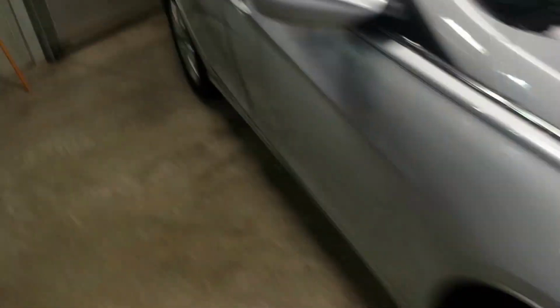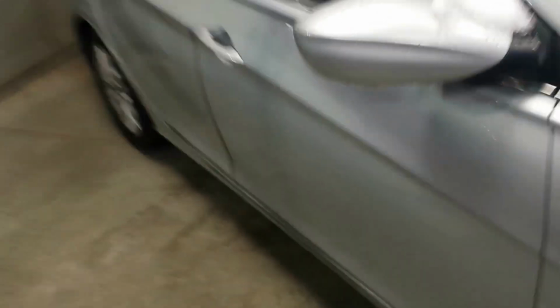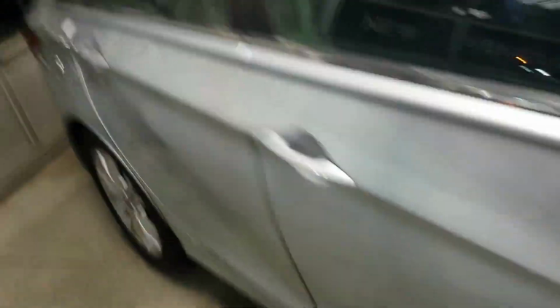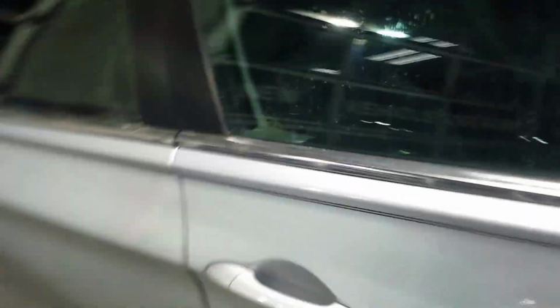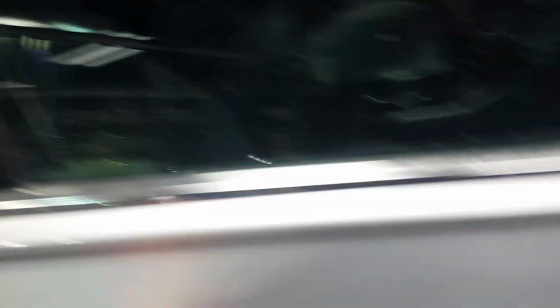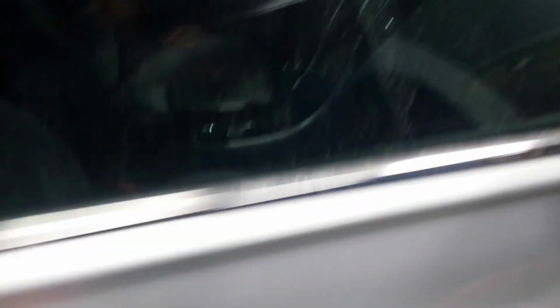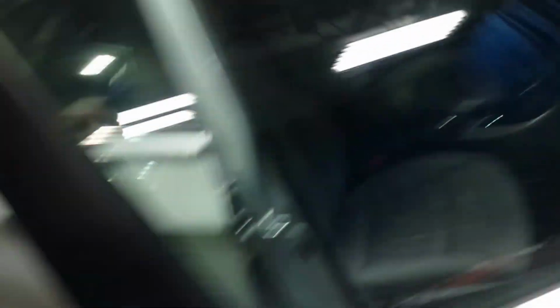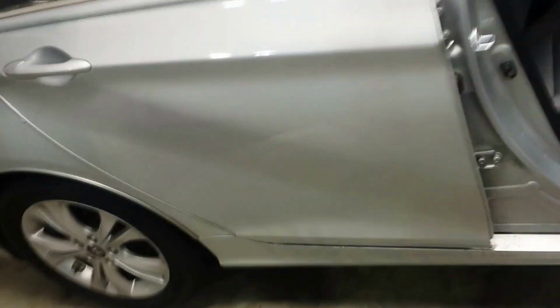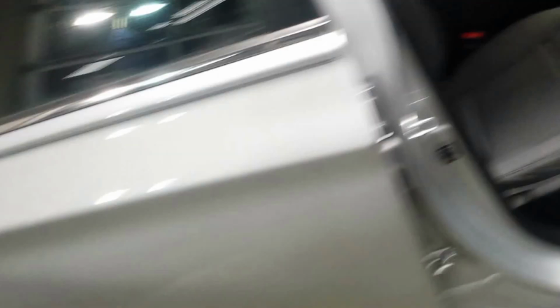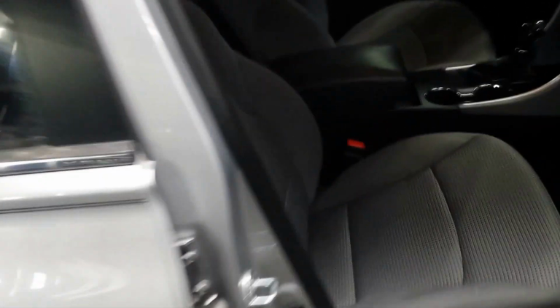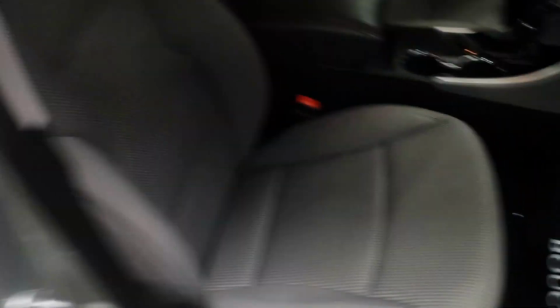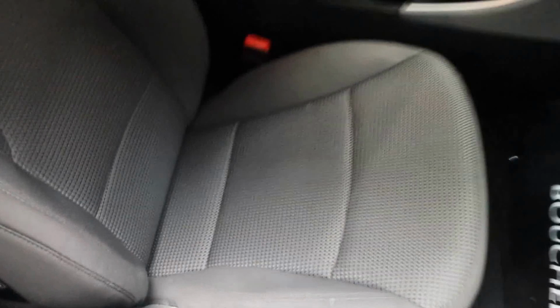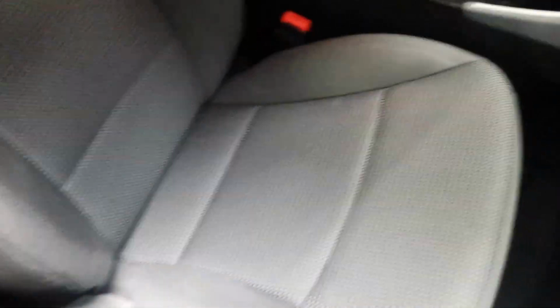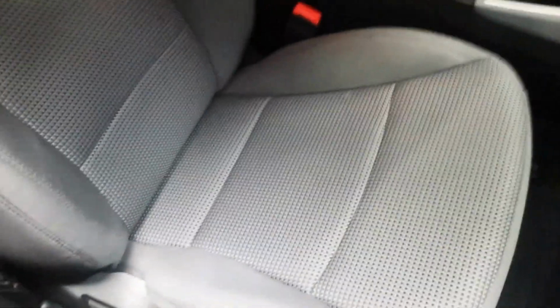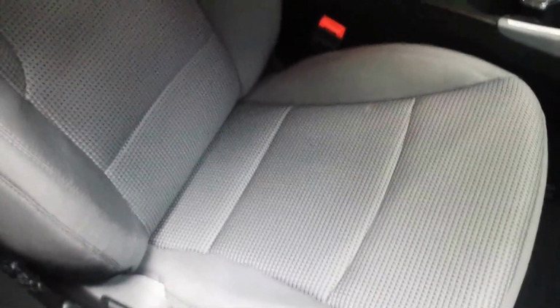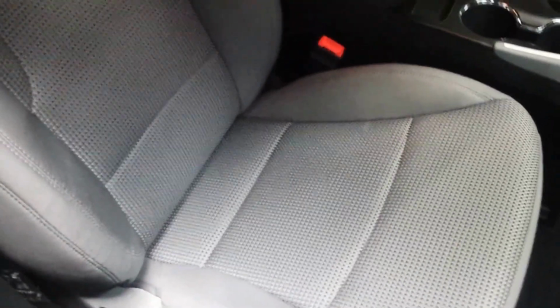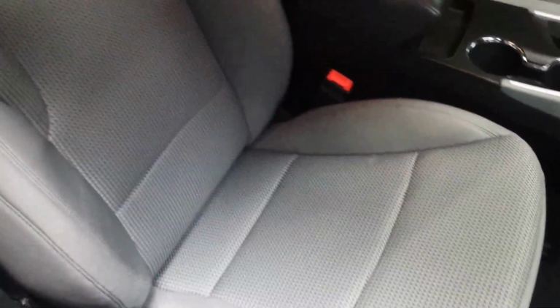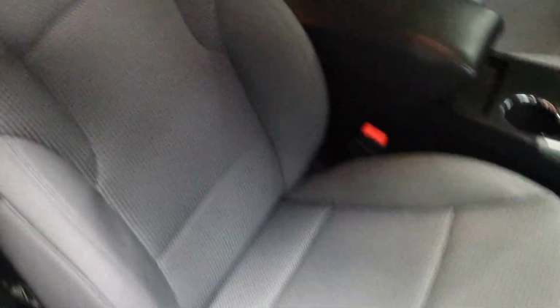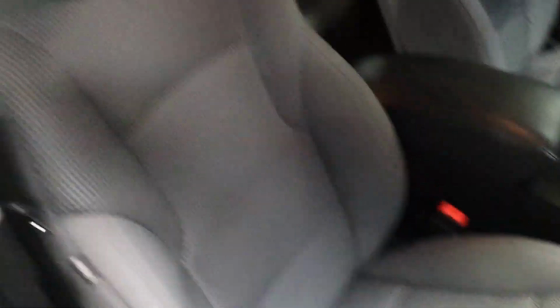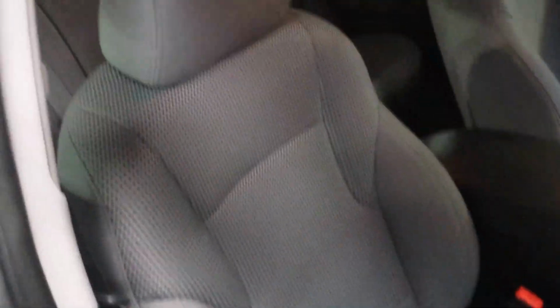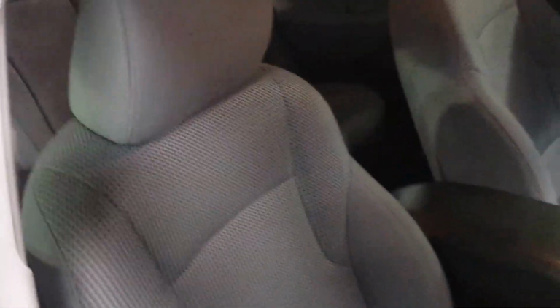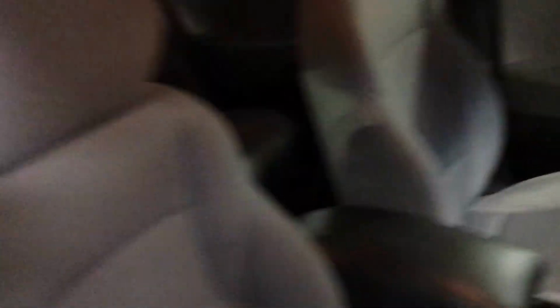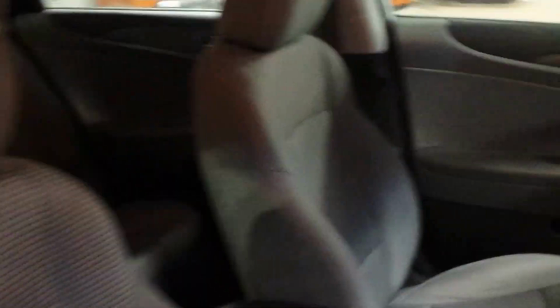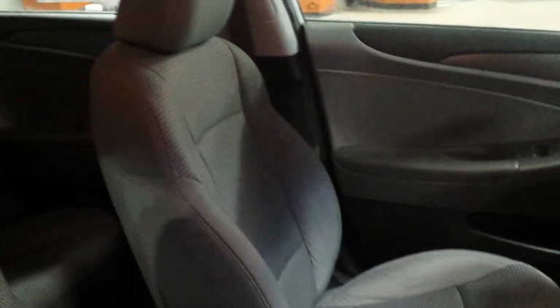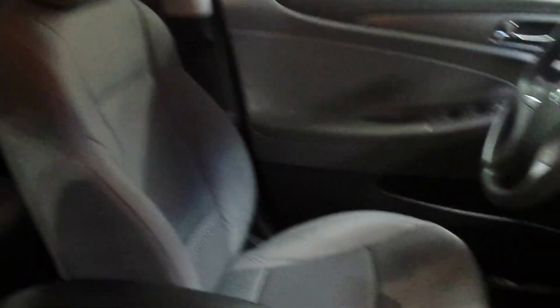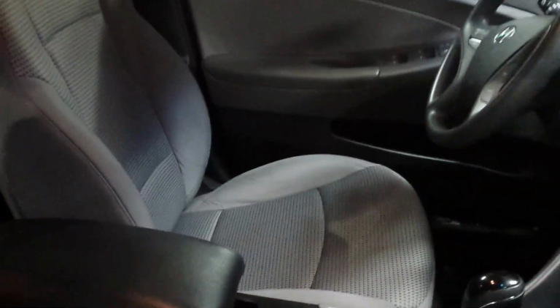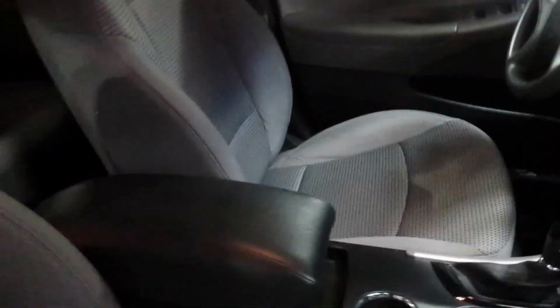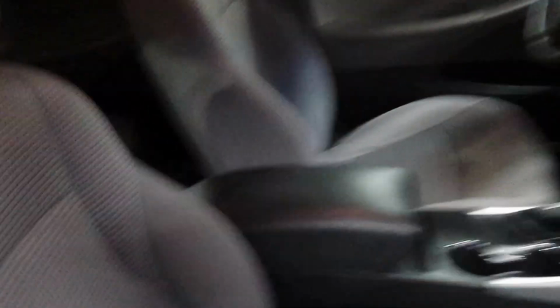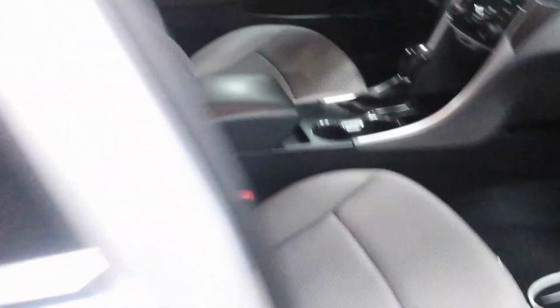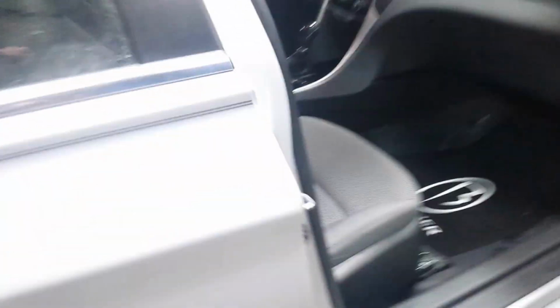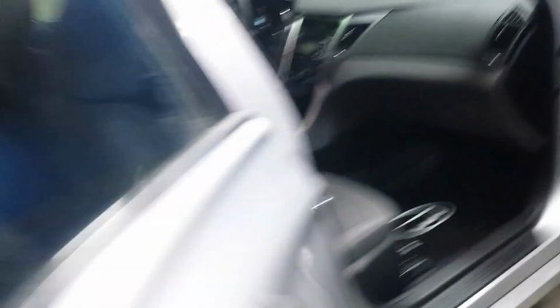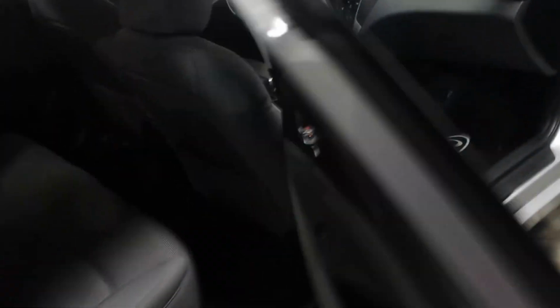Go take a peek on the inside. It does have the darker interior, so with the kids a little easier to keep clean. Worn very well for 84,000 miles on it. Back seat, same thing.